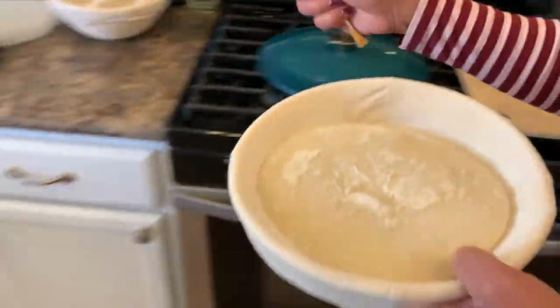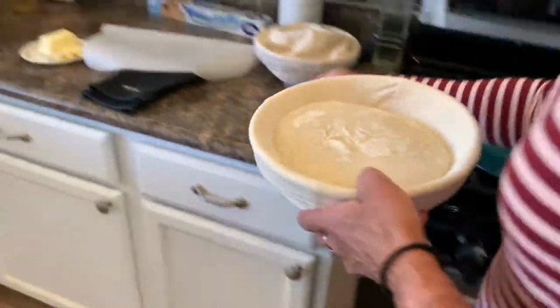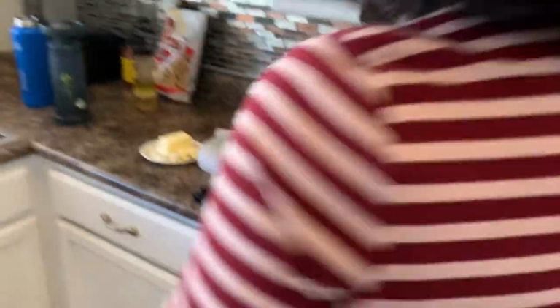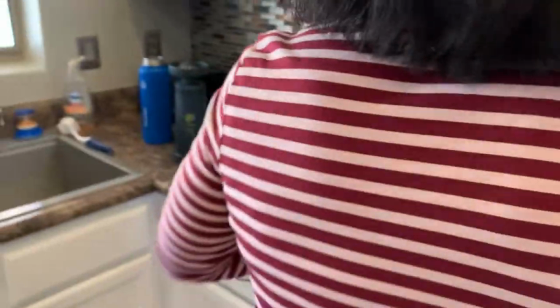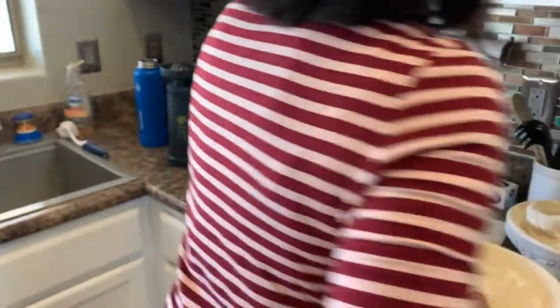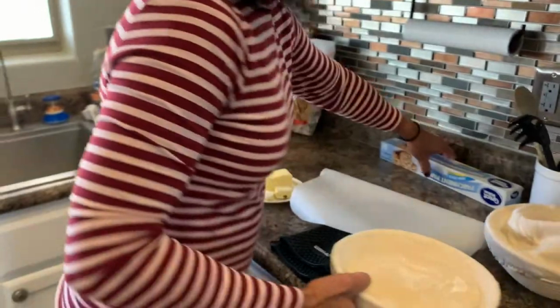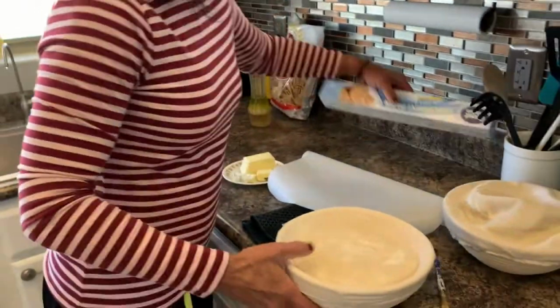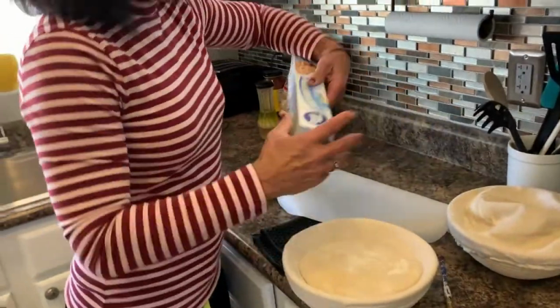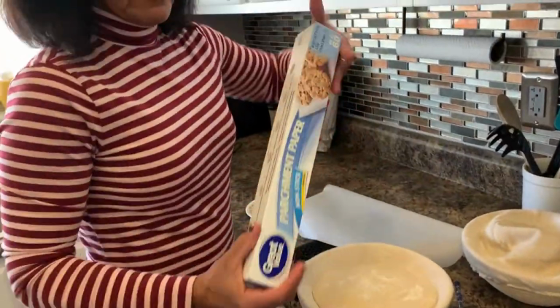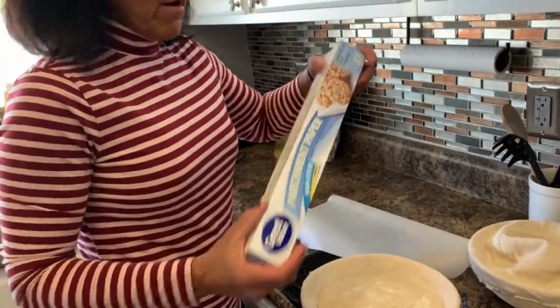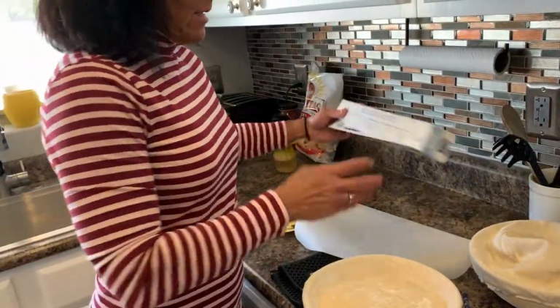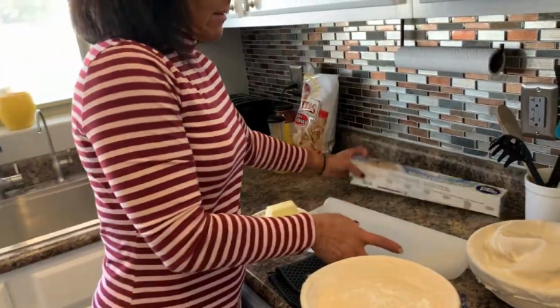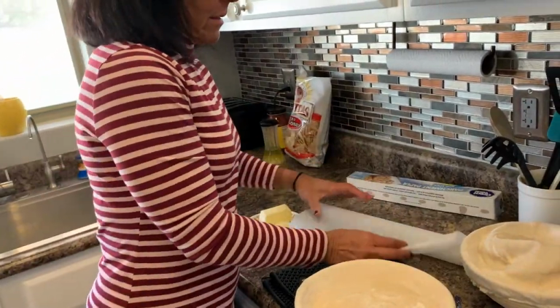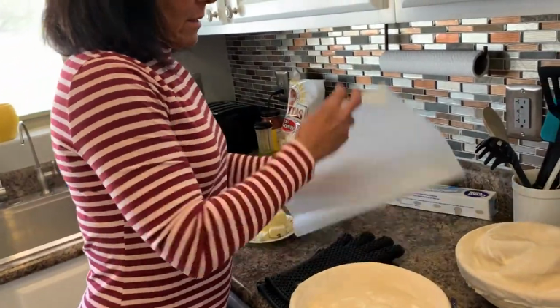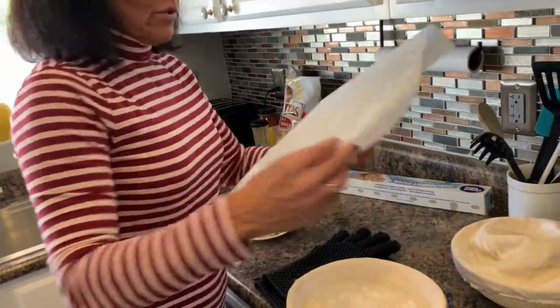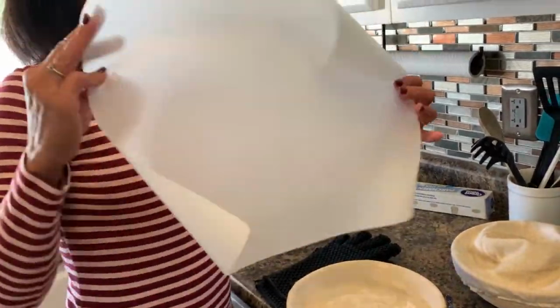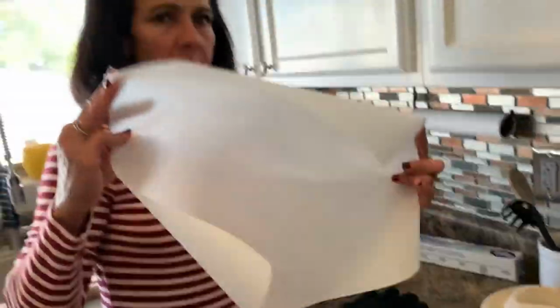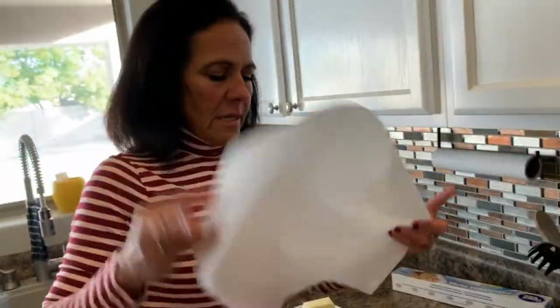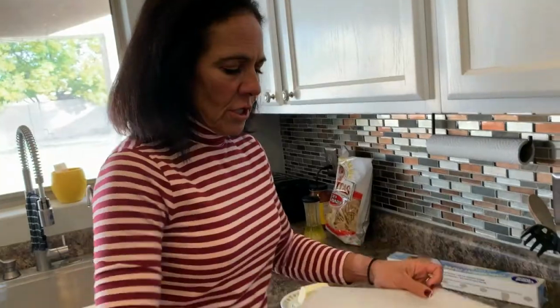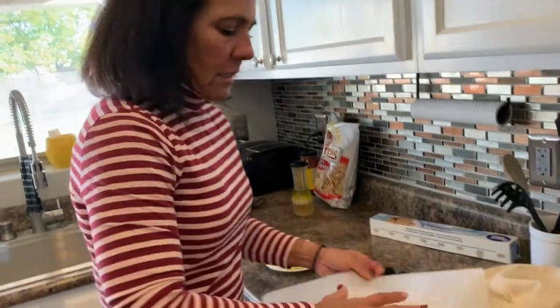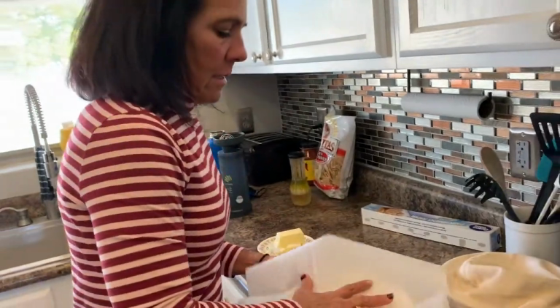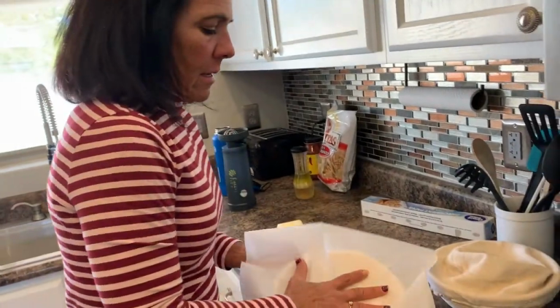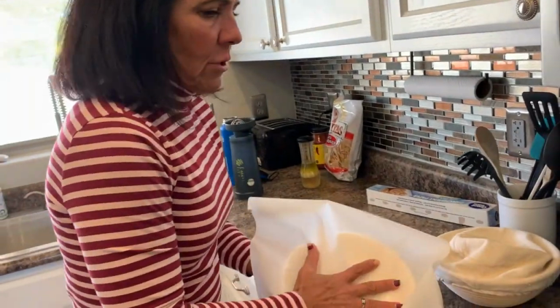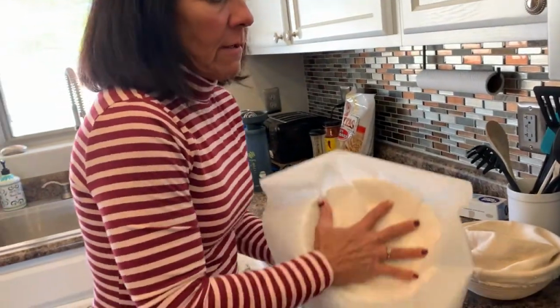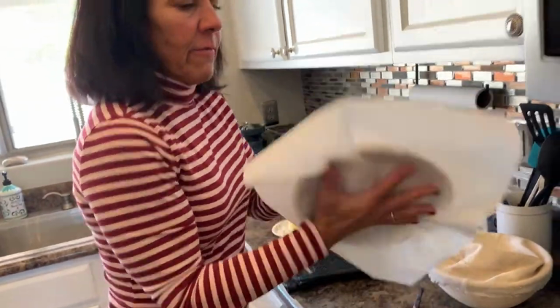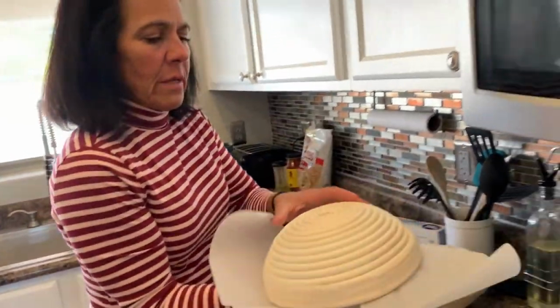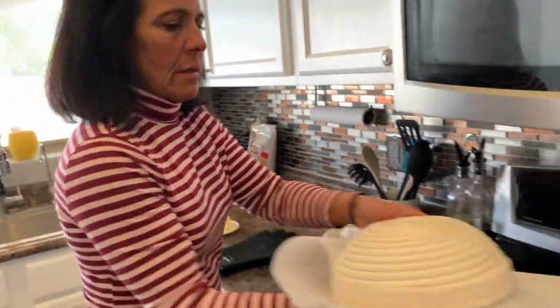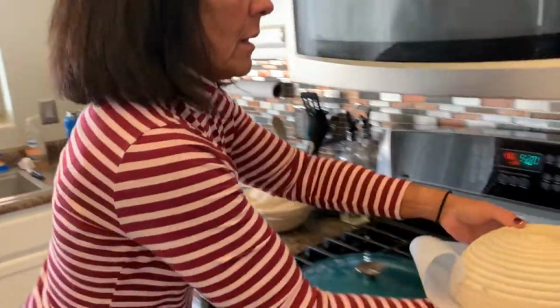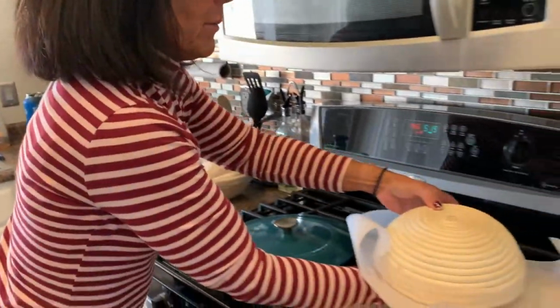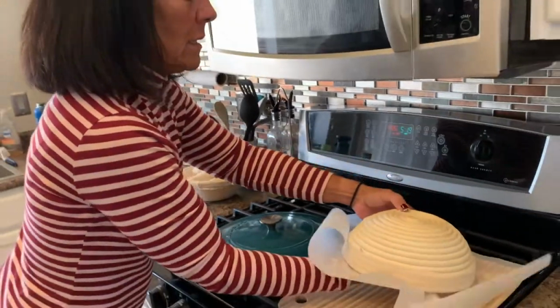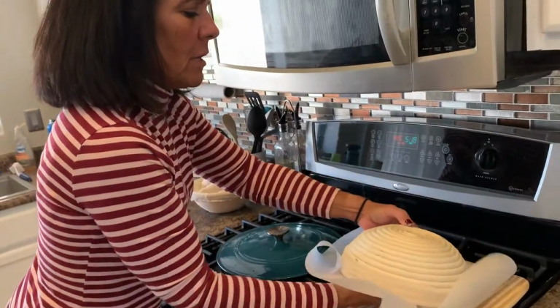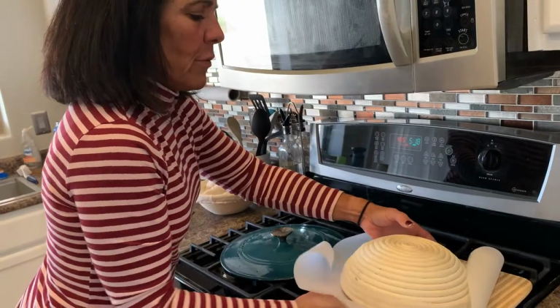Then you've got parchment paper. I already pulled a big-sized sheet. You're gonna flip it and place it on your cutting board.